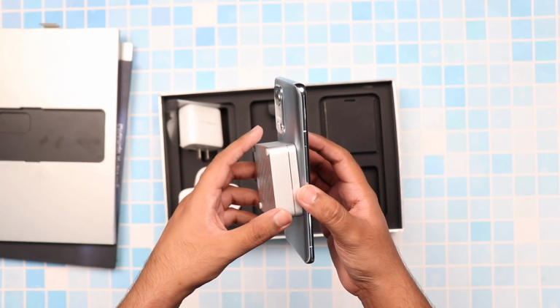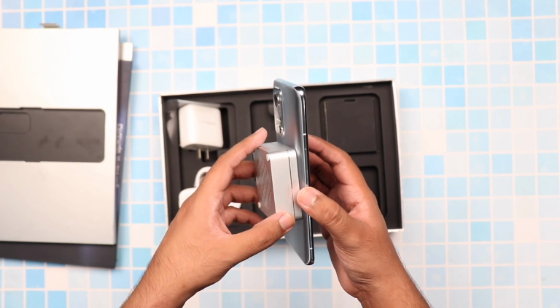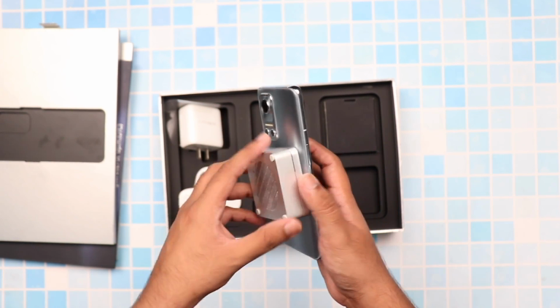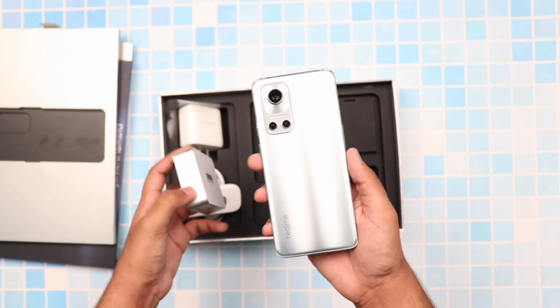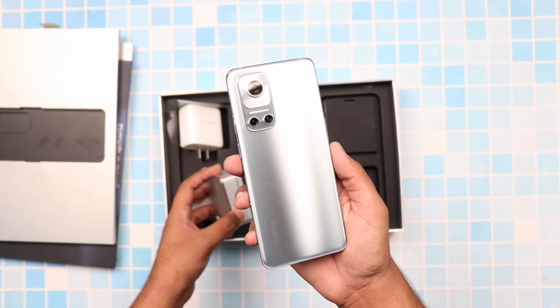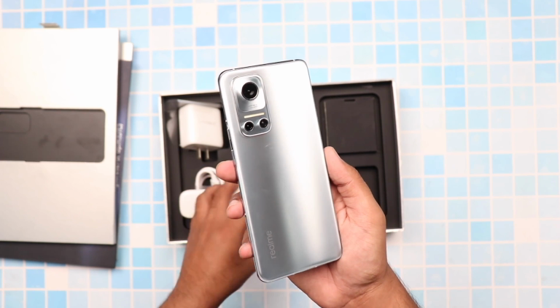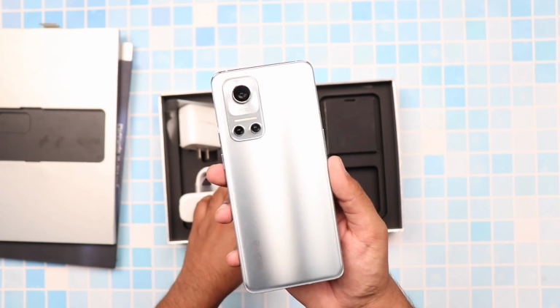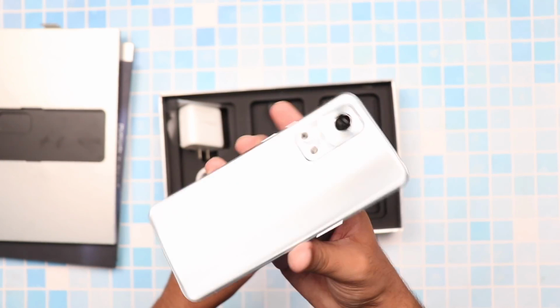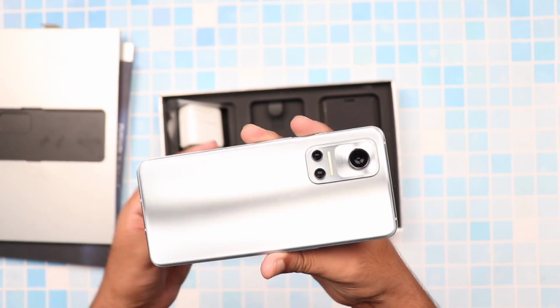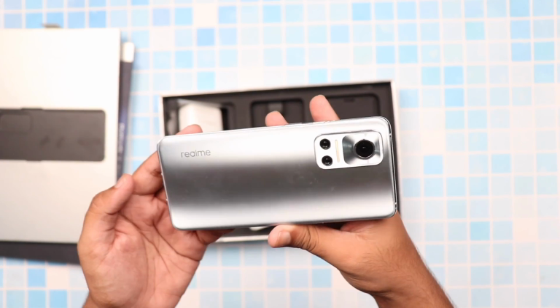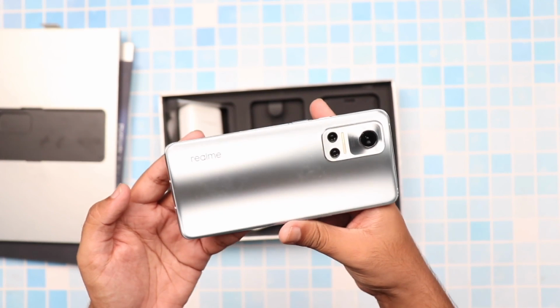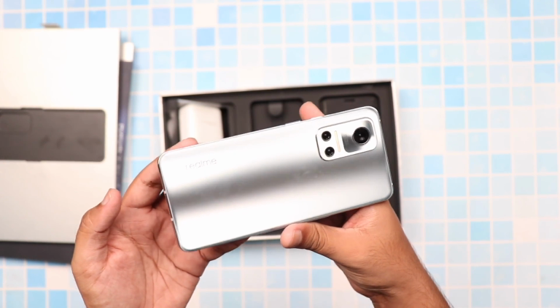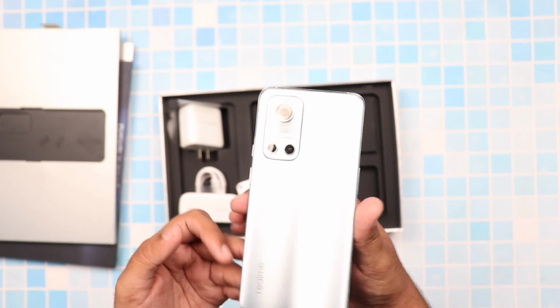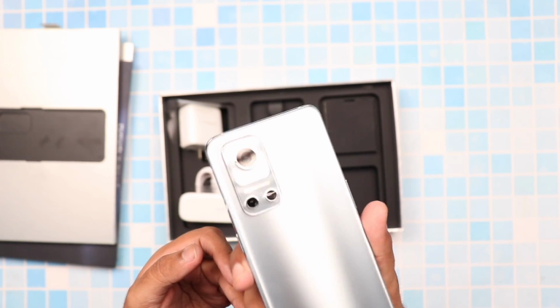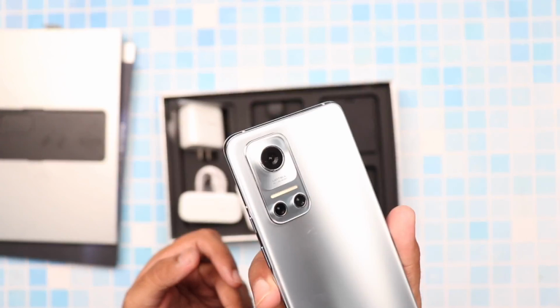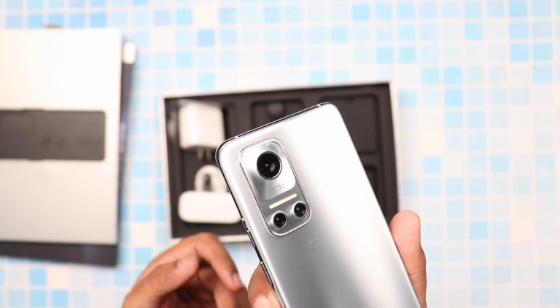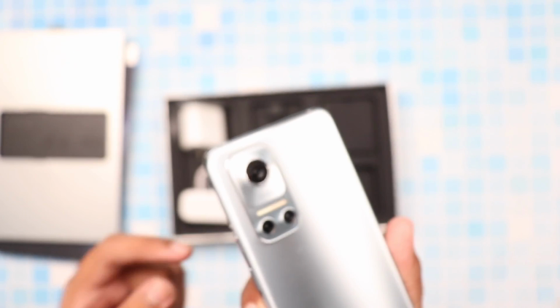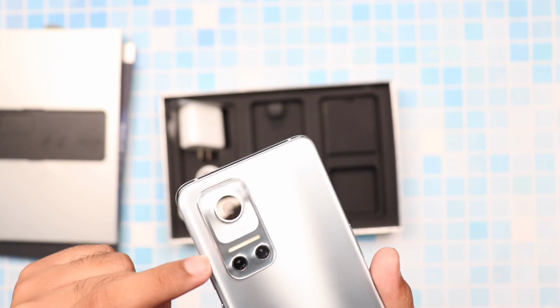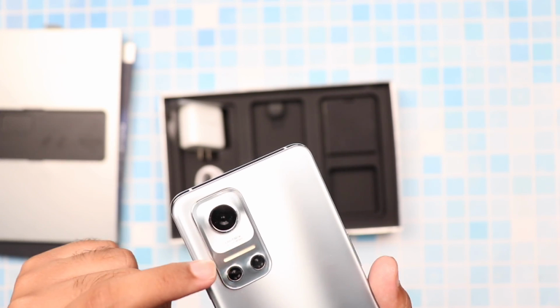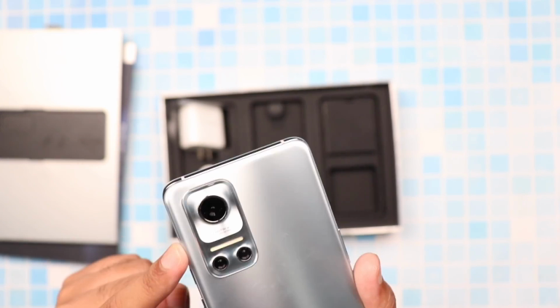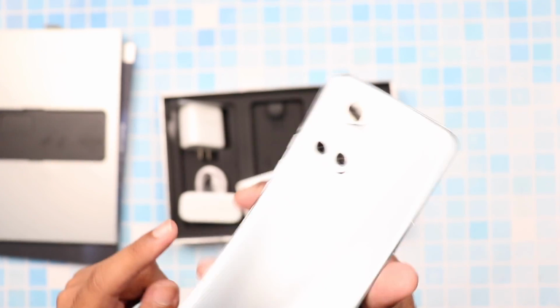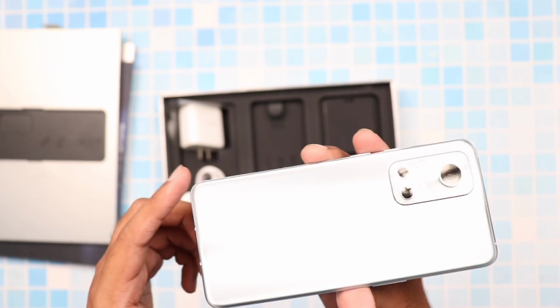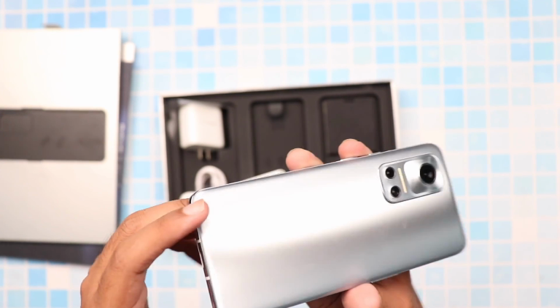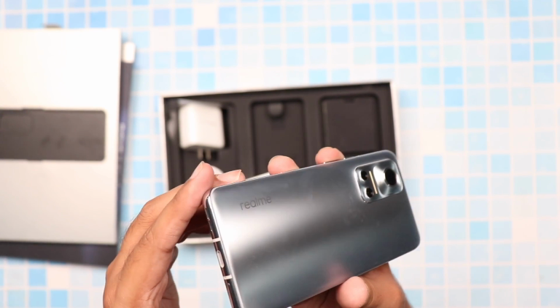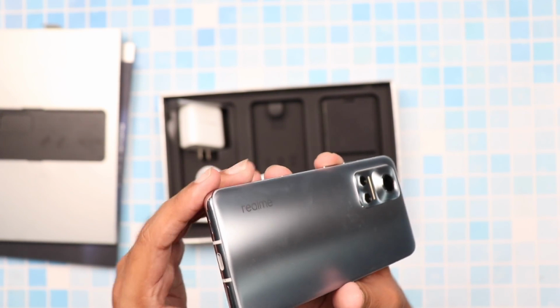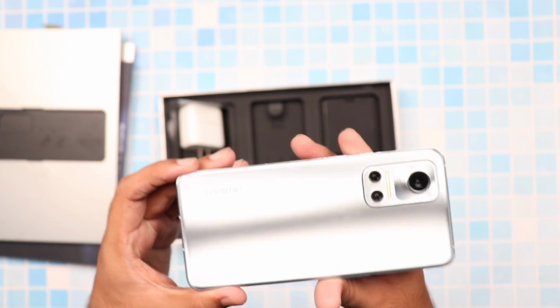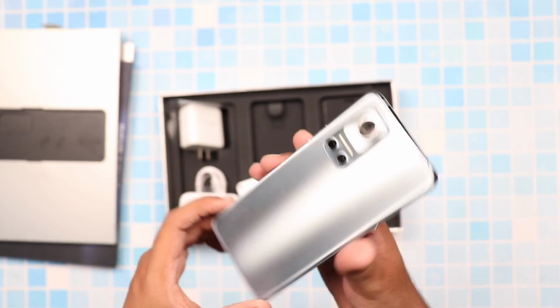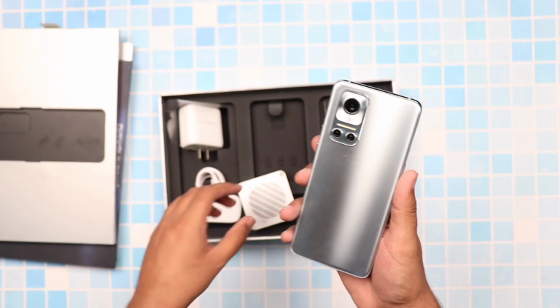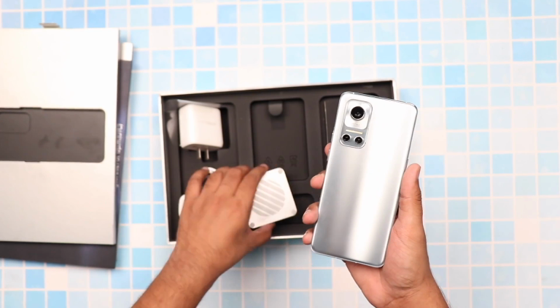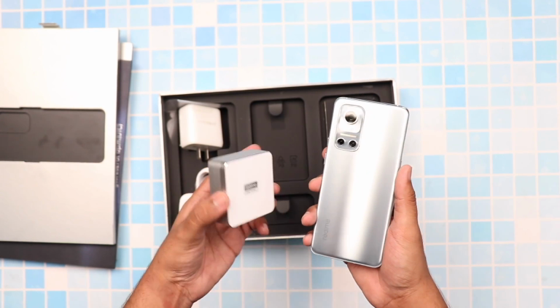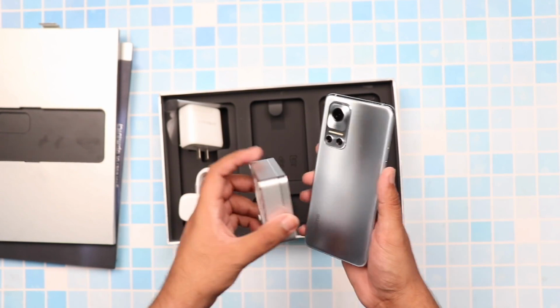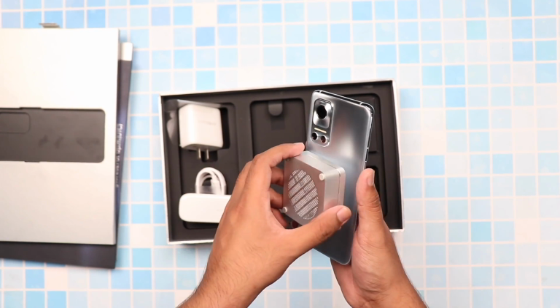Looking at the back of the phone, we have a triple camera setup alongside an LED flash, and you can also see that it says Matrix AI camera here as well. It also has very minimal Realme branding which gives the phone a clean look, and that's pretty much it for the design.